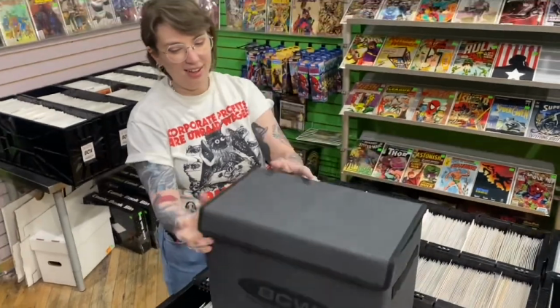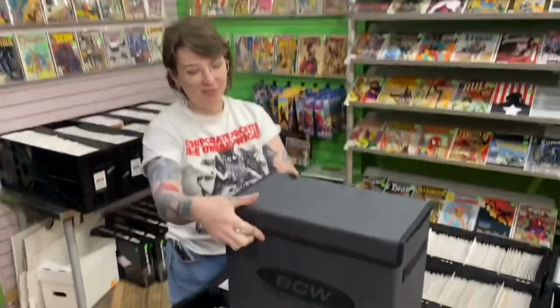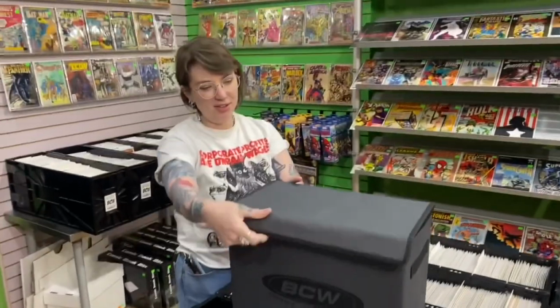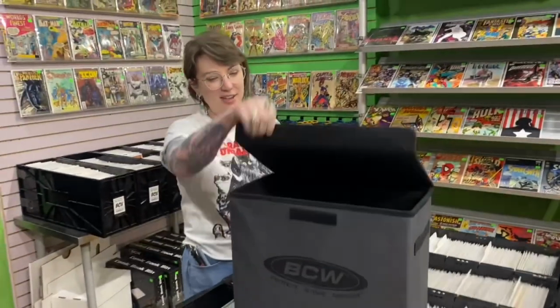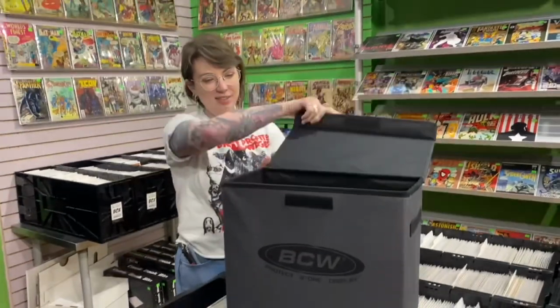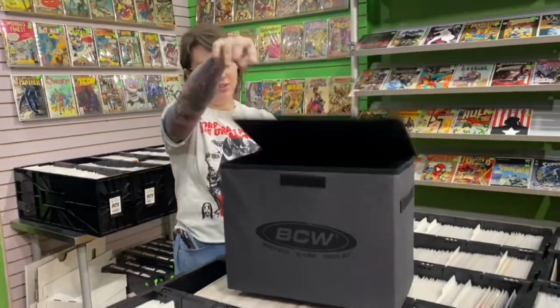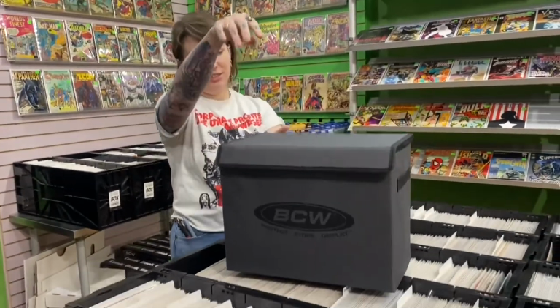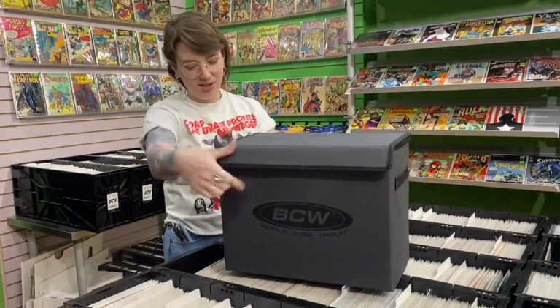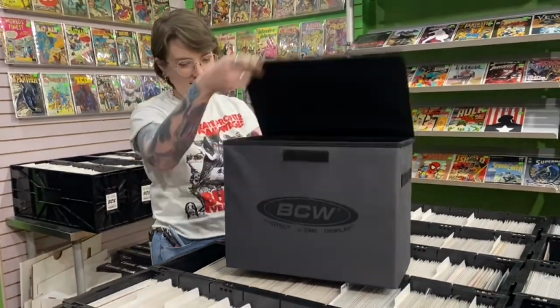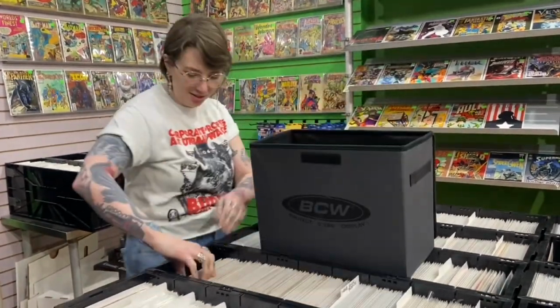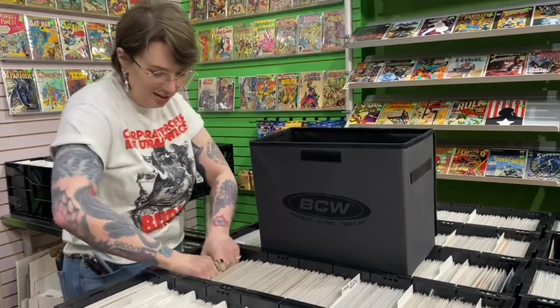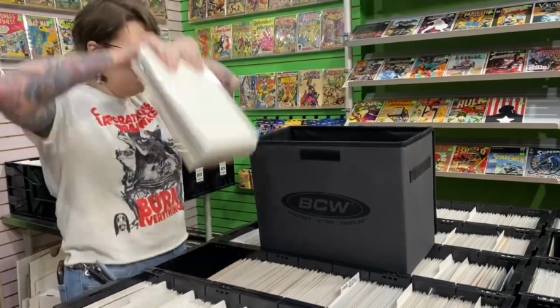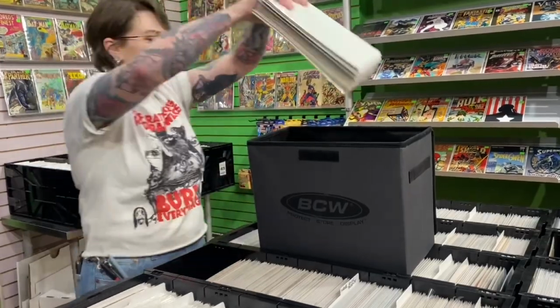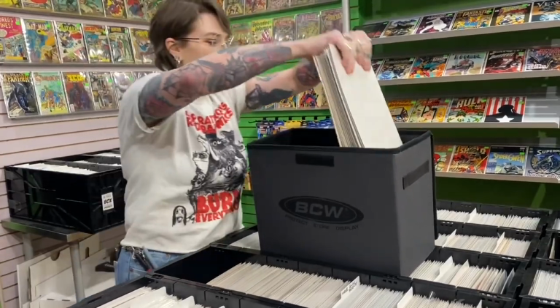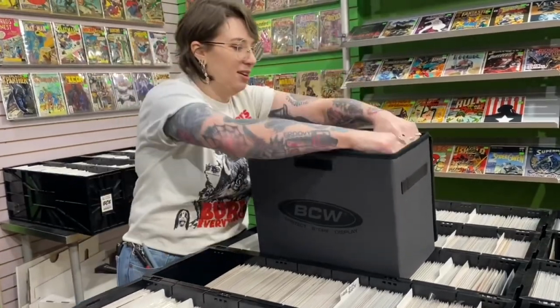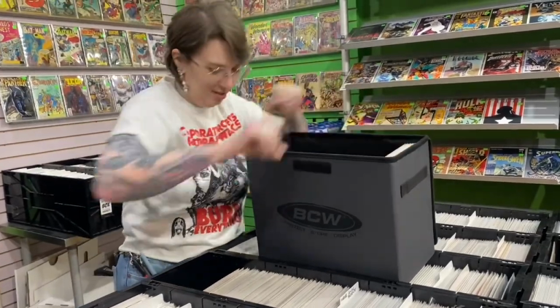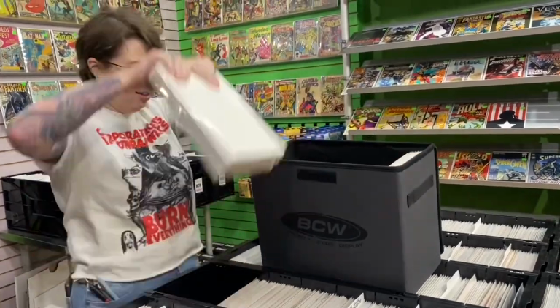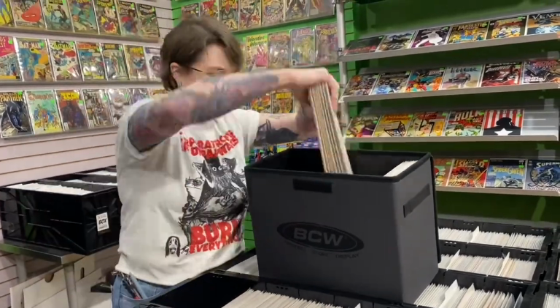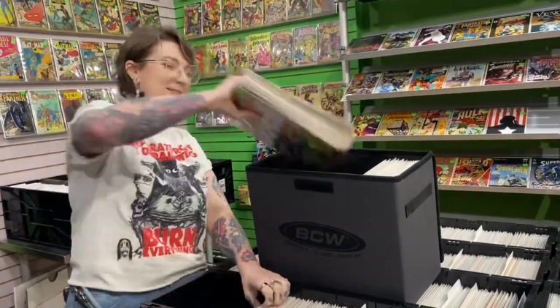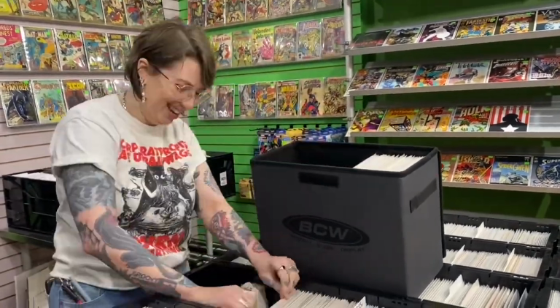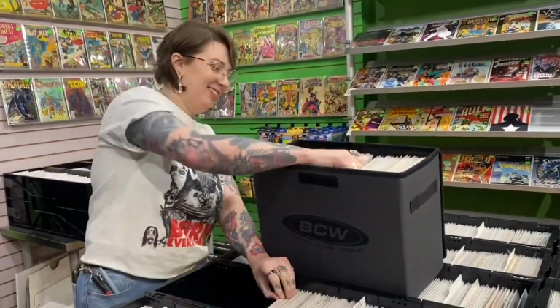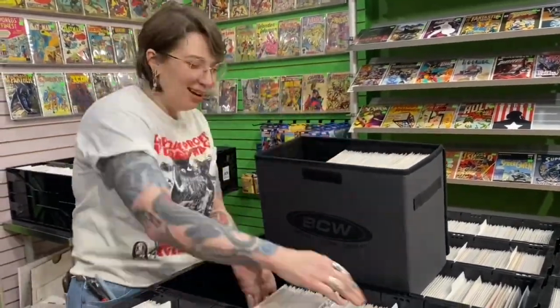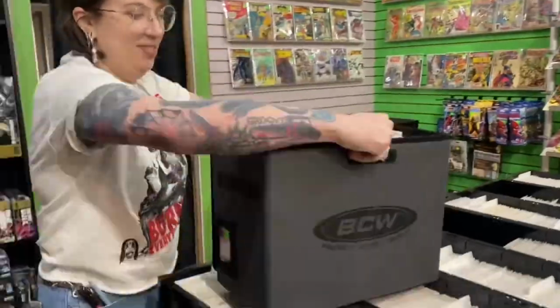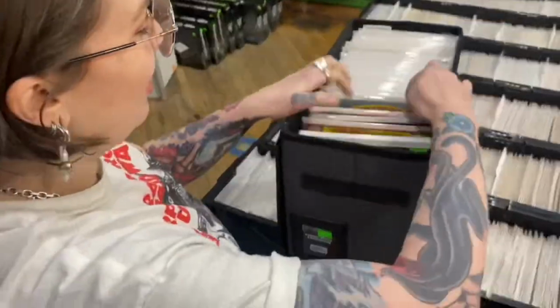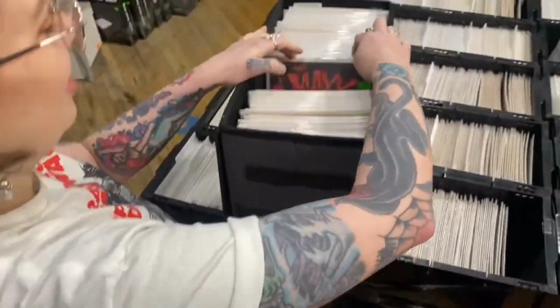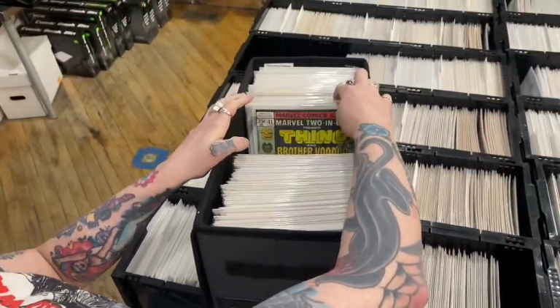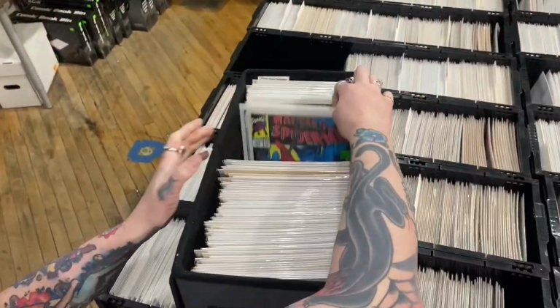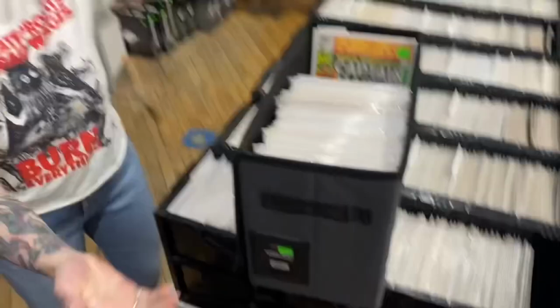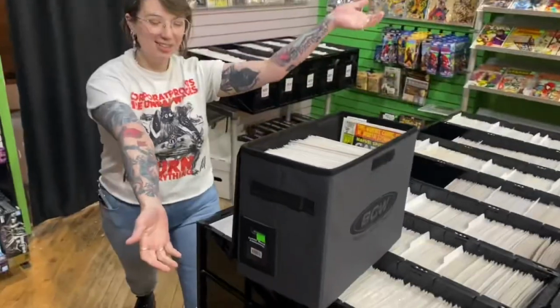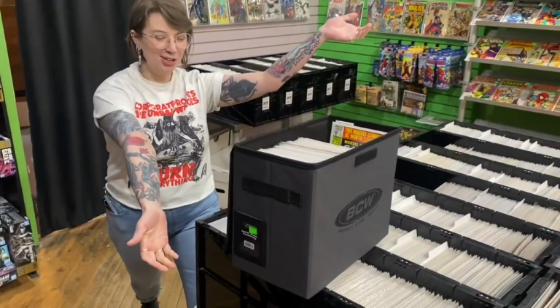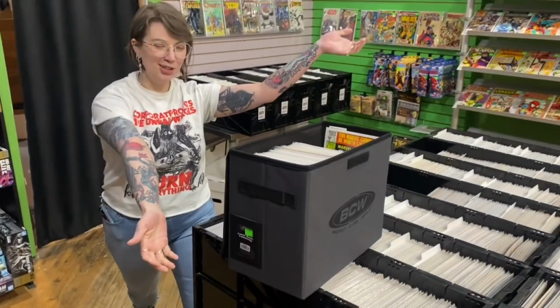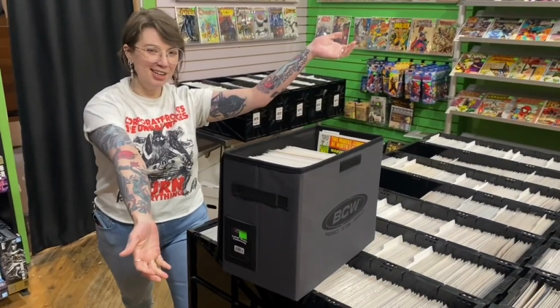It's got a velcro on the side for easy storage. Just toss a bunch of comics in there. Get yours for $19.99.